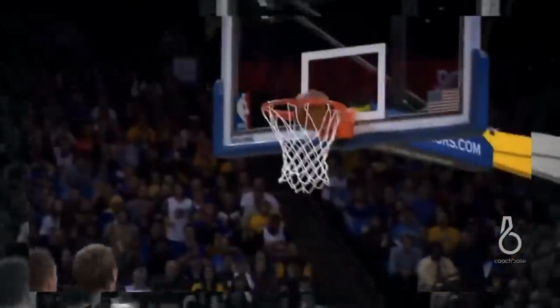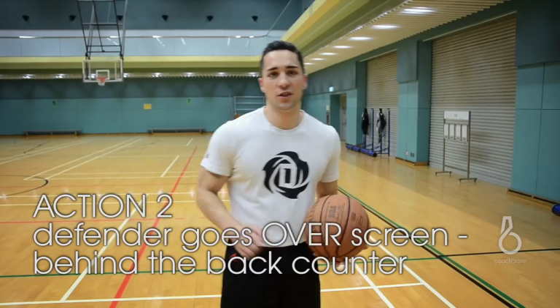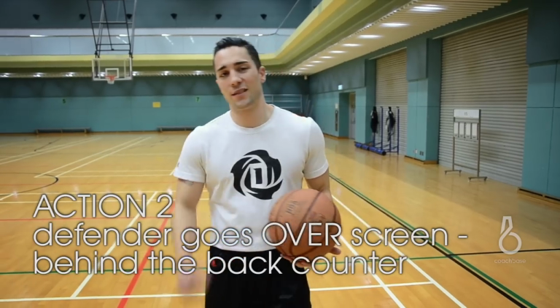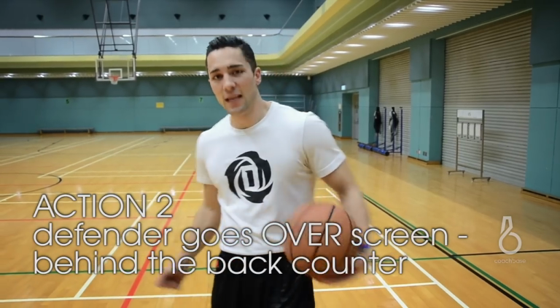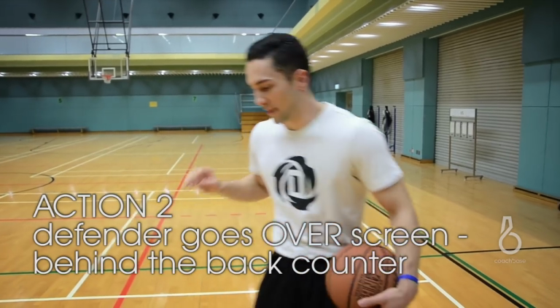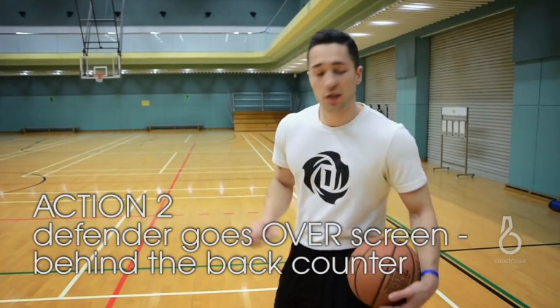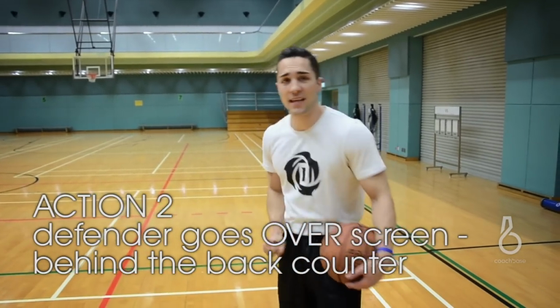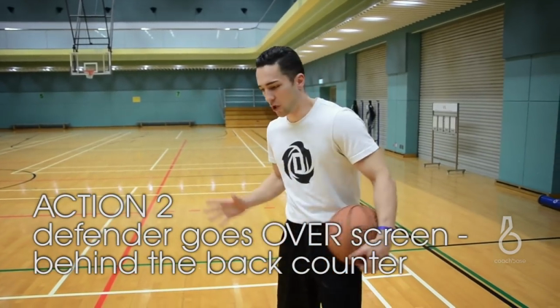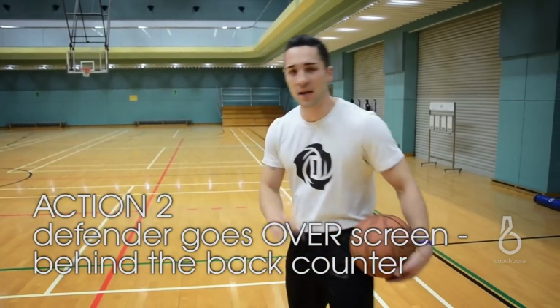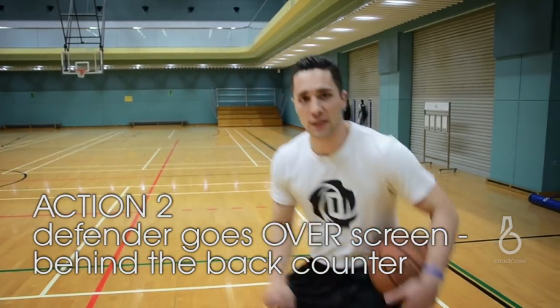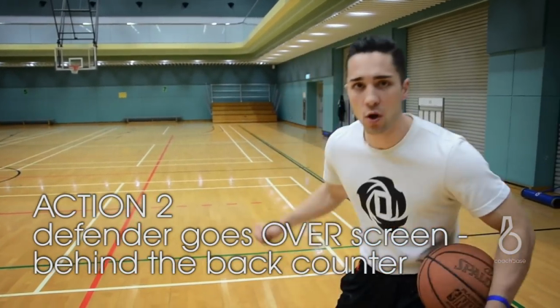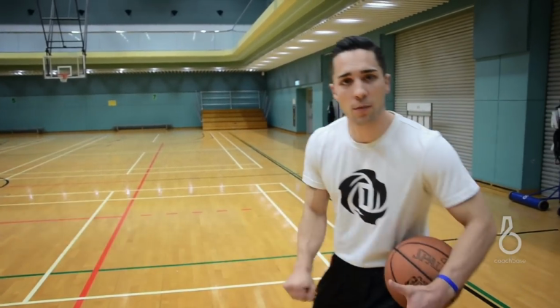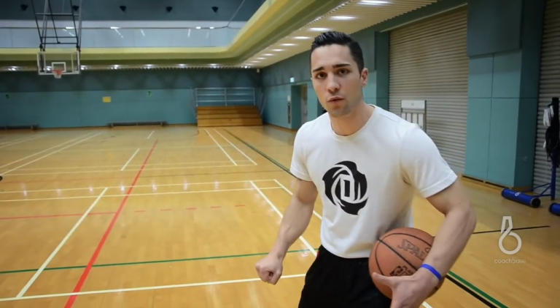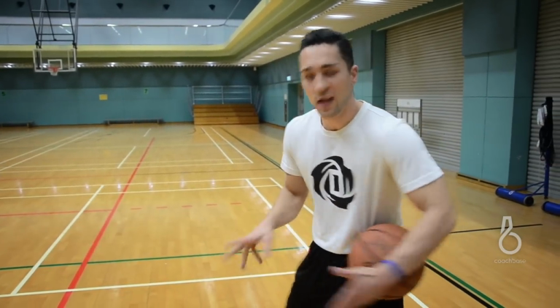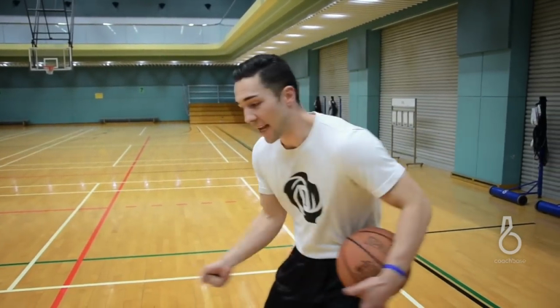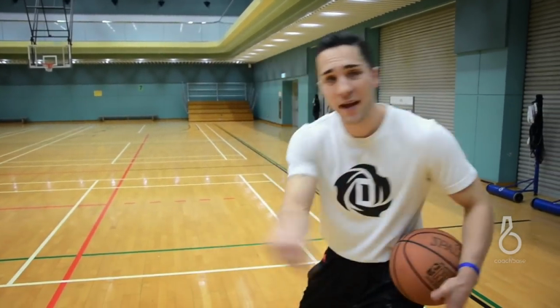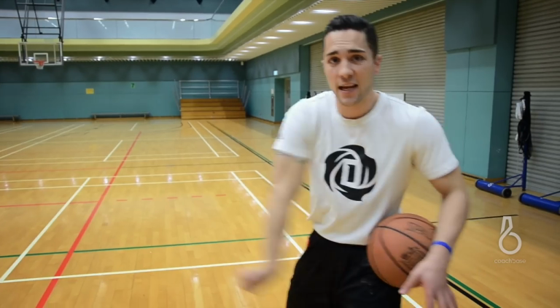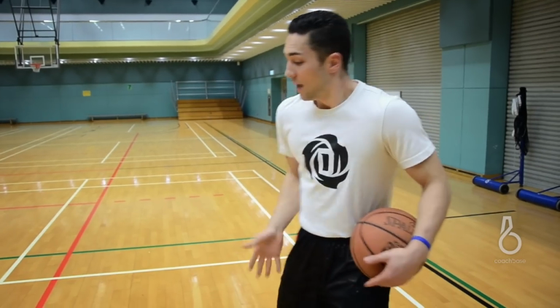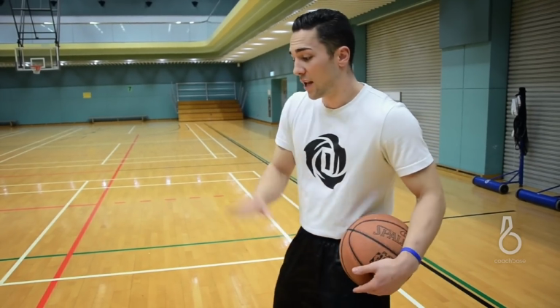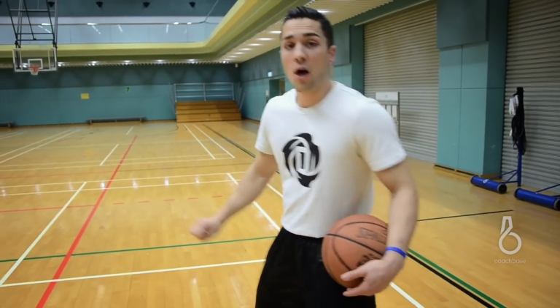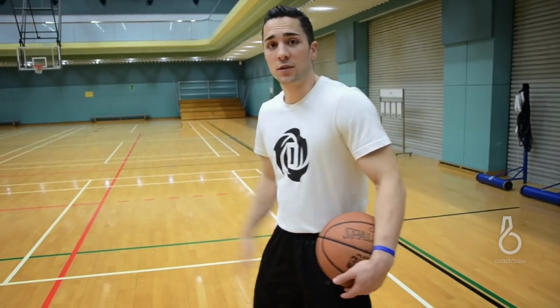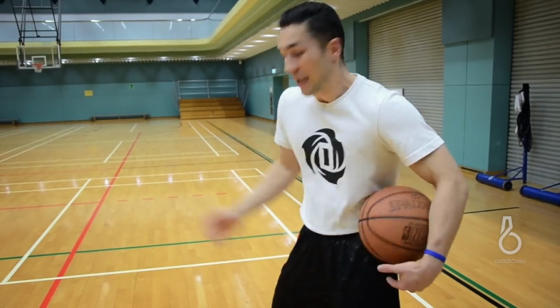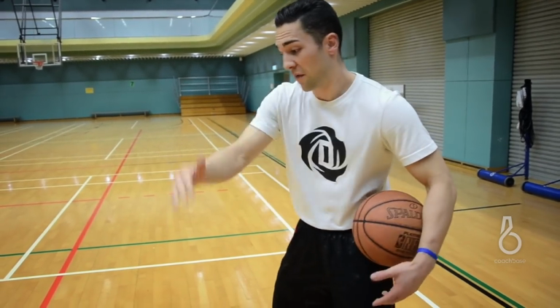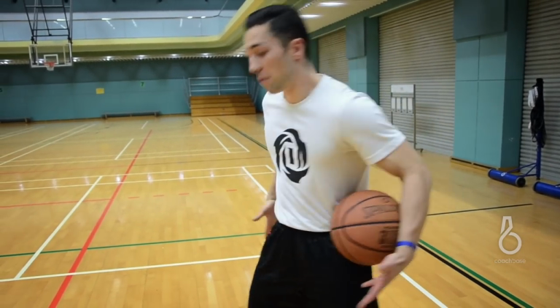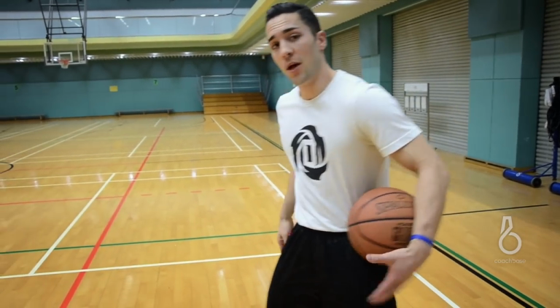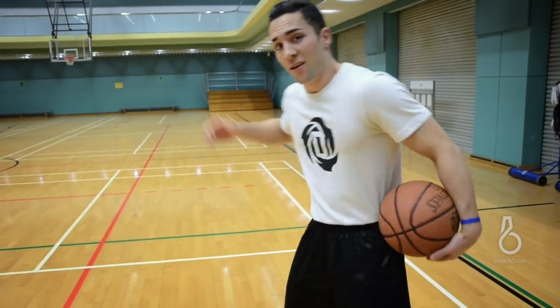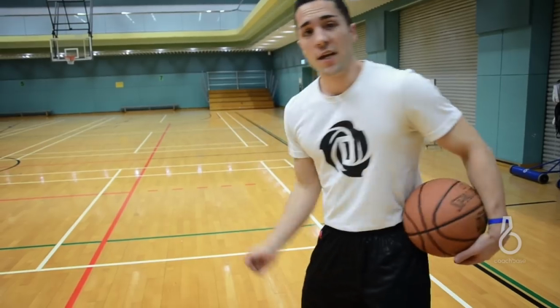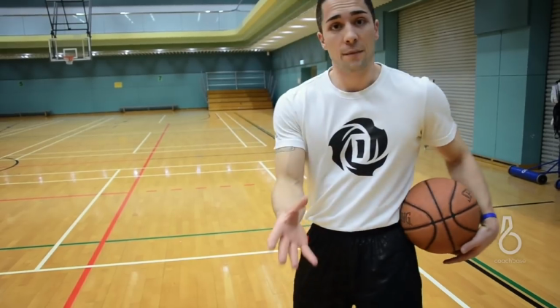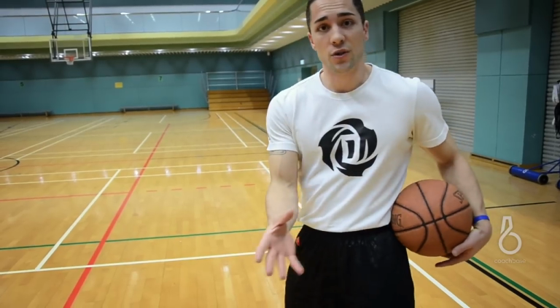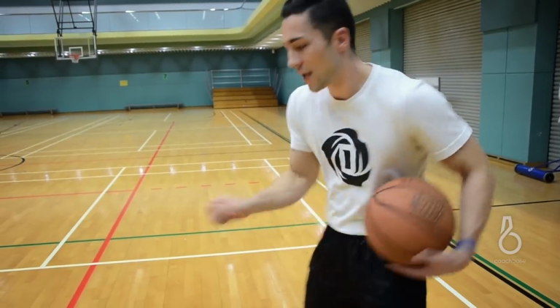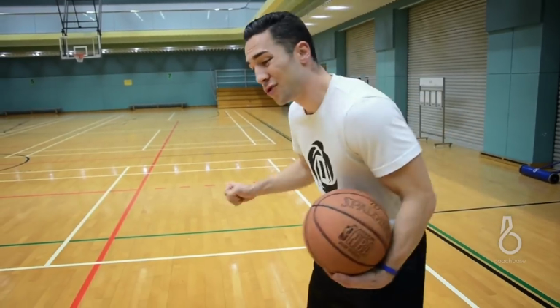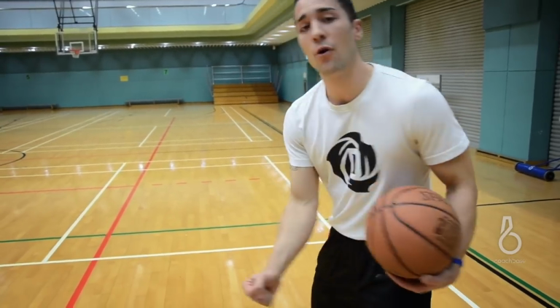Now the second action off this series is everything's going to be the same. I'm going to come down, protect the ball, get the ball to the wing, set up with my inside out. Now that I've come off a couple times, my defender's probably going to jump up, trying not to let me use the screen. I'm going to use a counter.